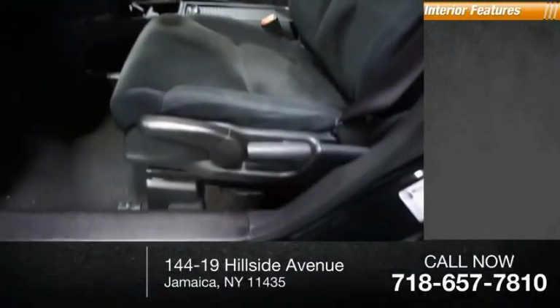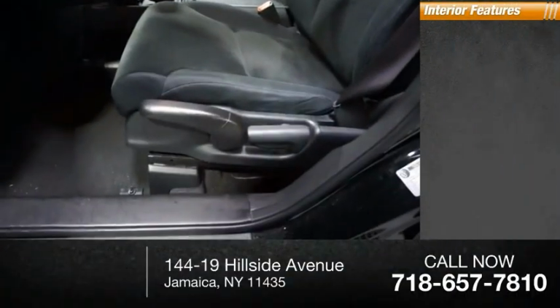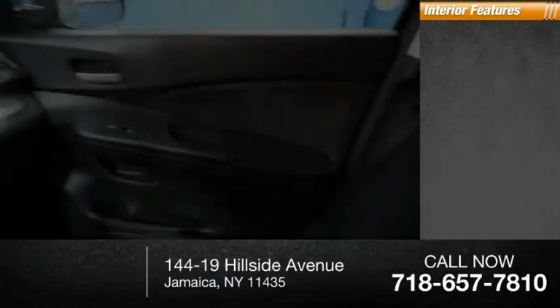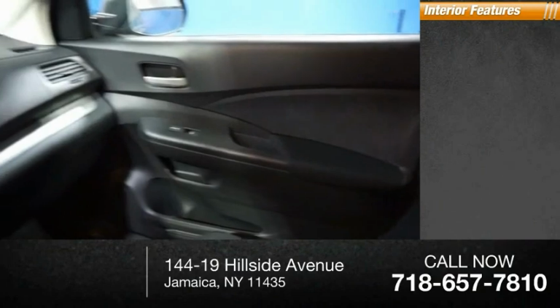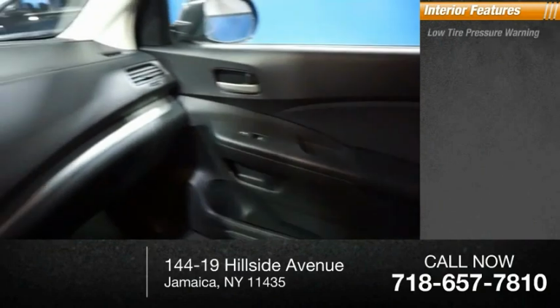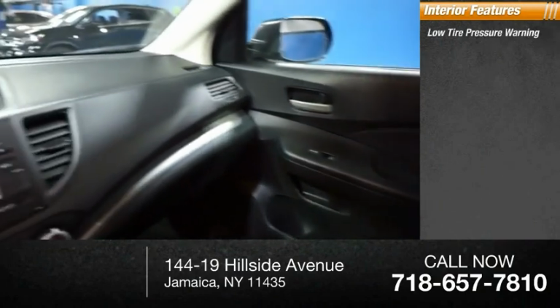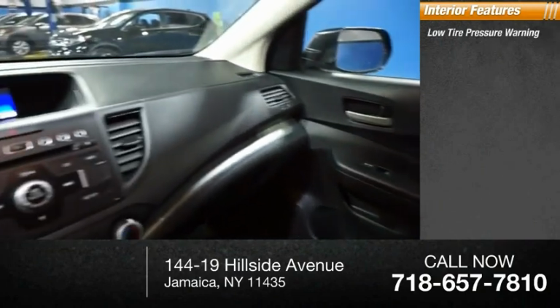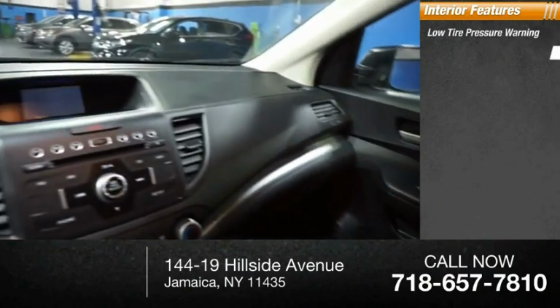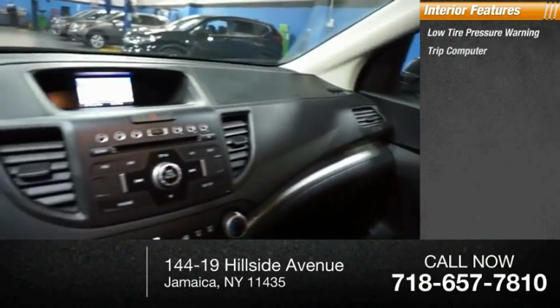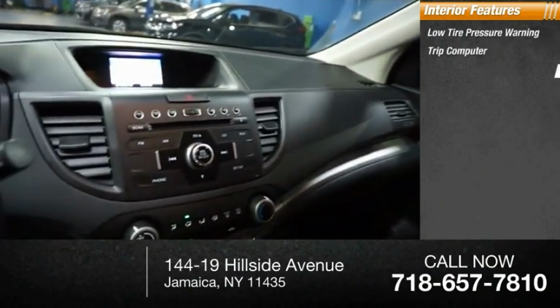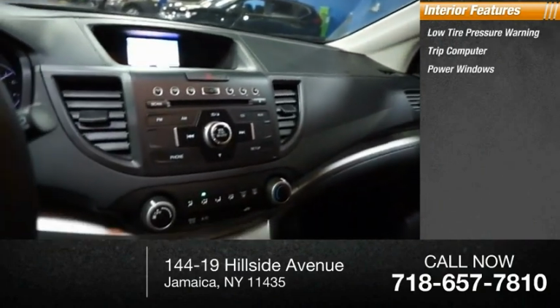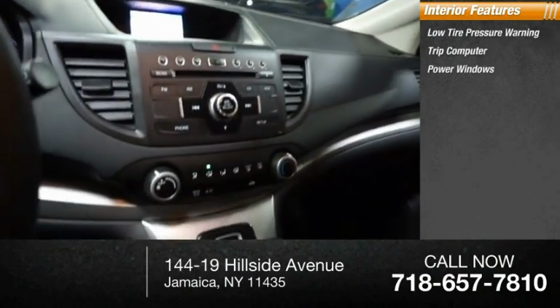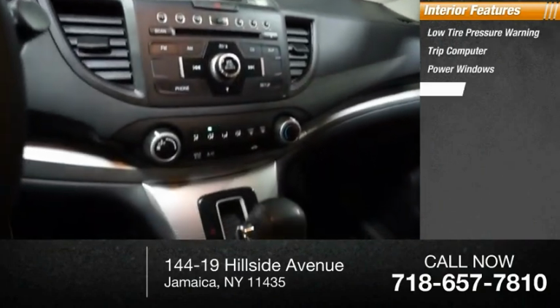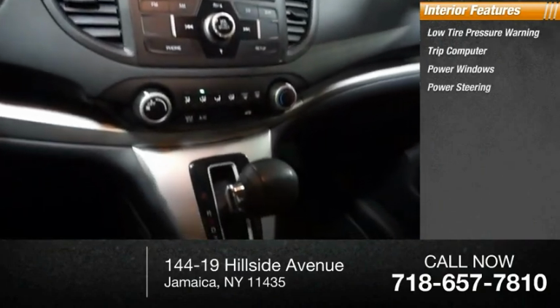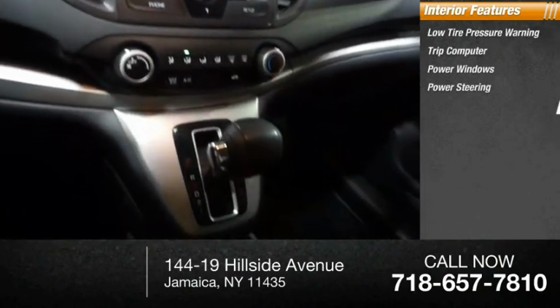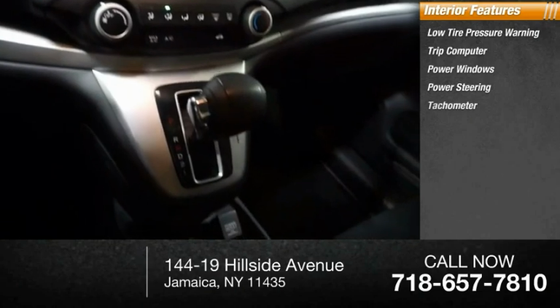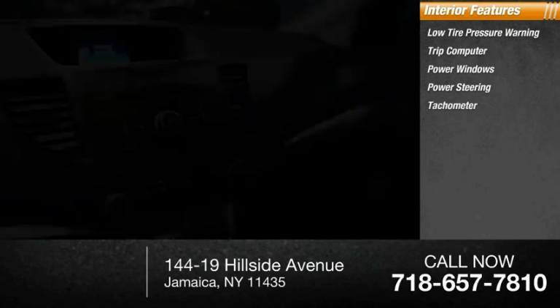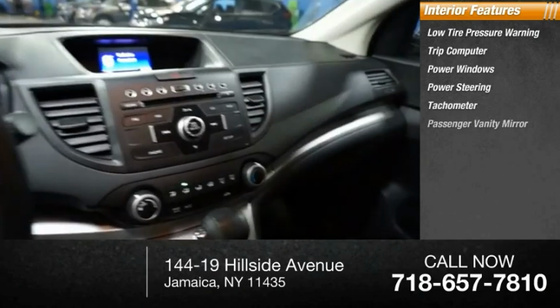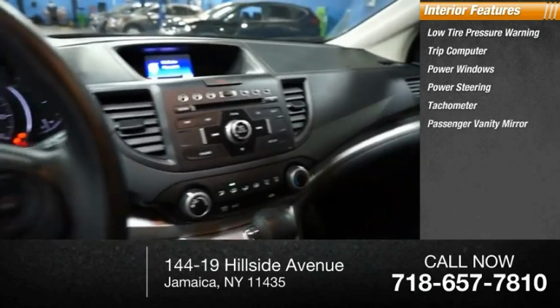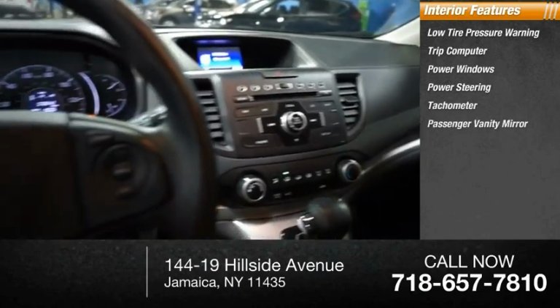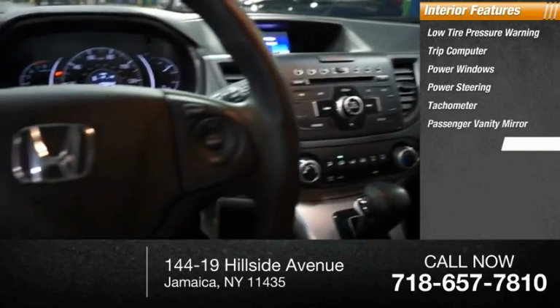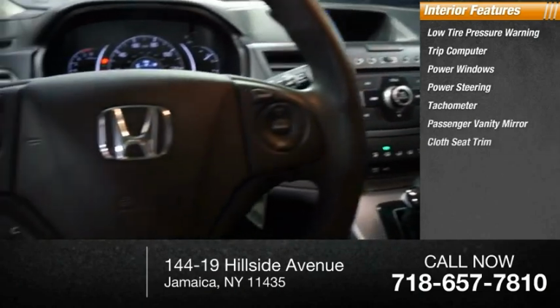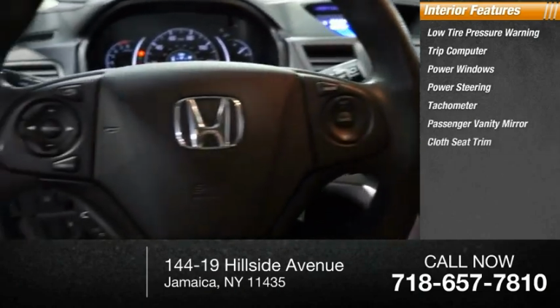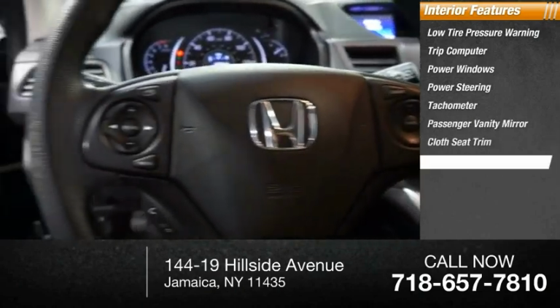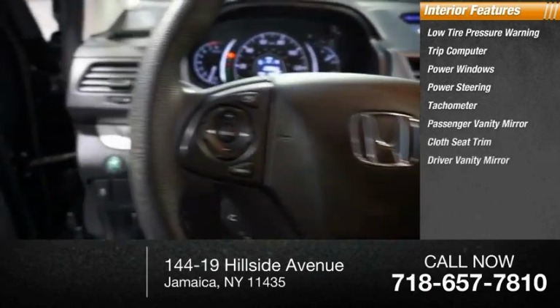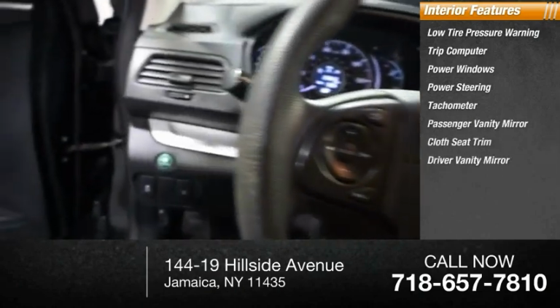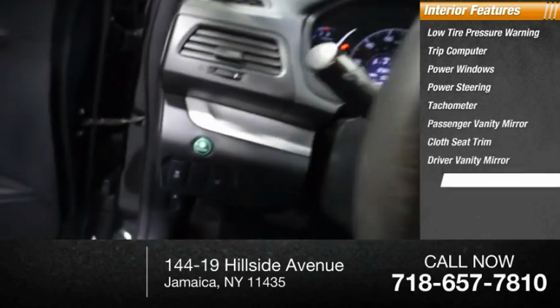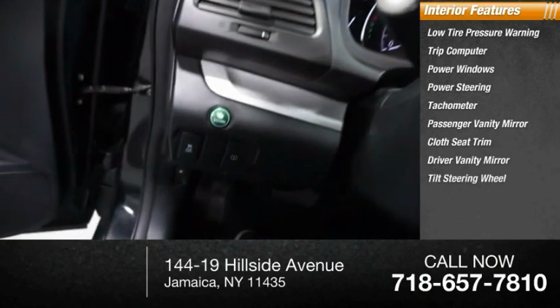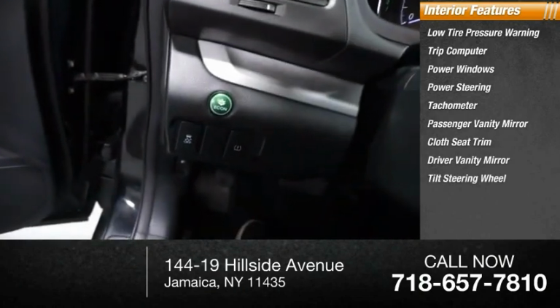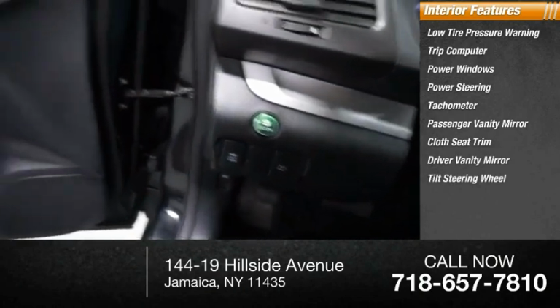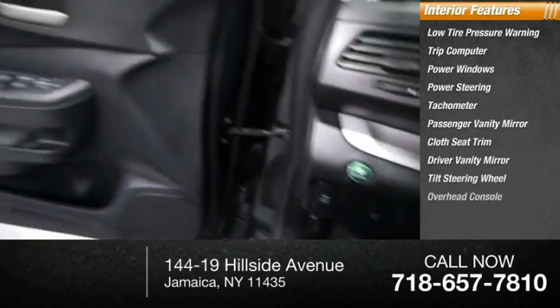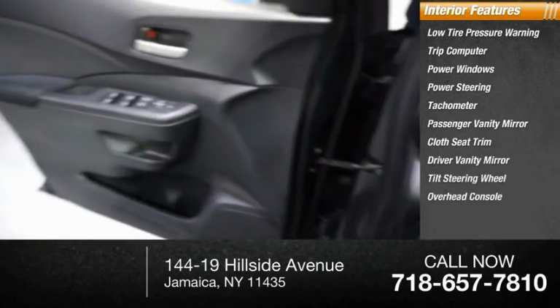Inside you'll find low tire pressure warning, trip computer, power windows, power steering, tachometer, passenger vanity mirror, cloth seat trim, driver vanity mirror, tilt steering wheel, and overhead console.